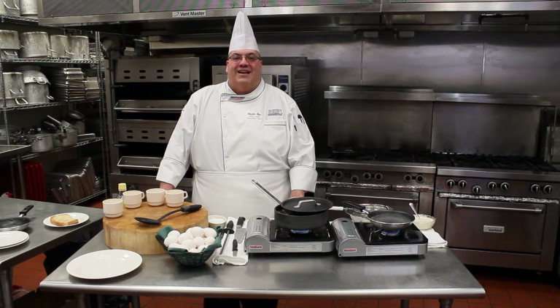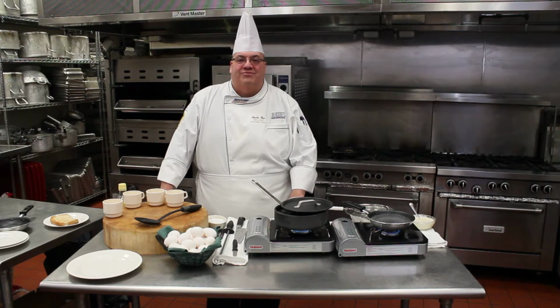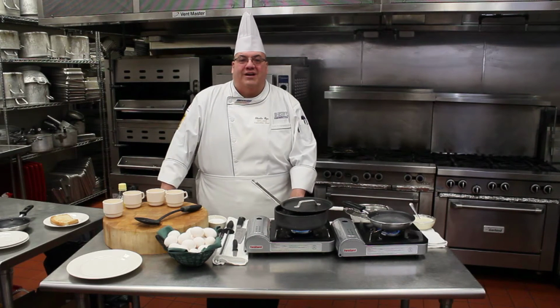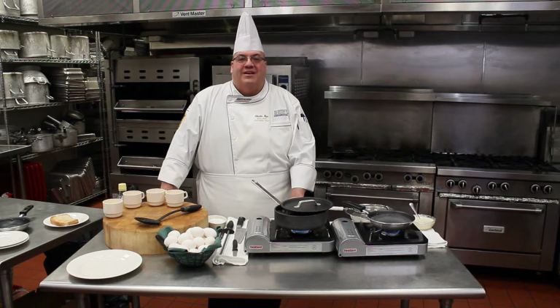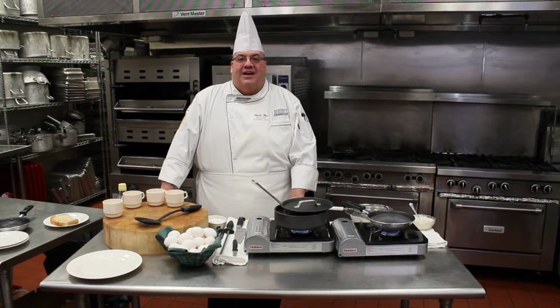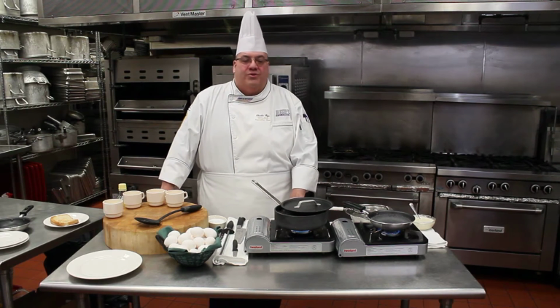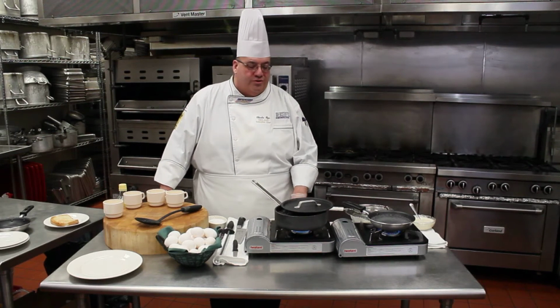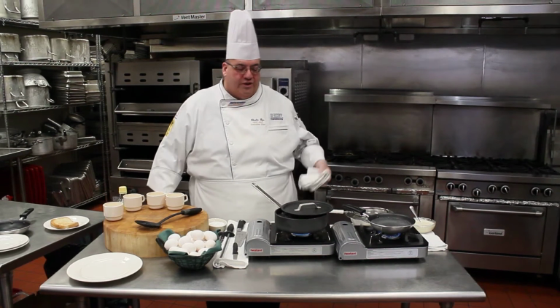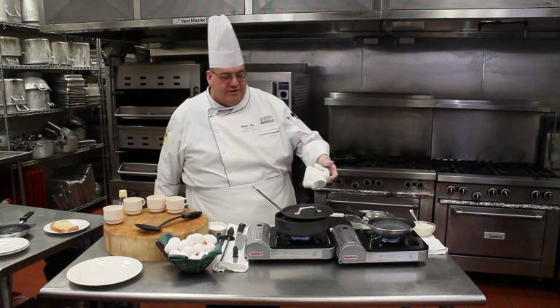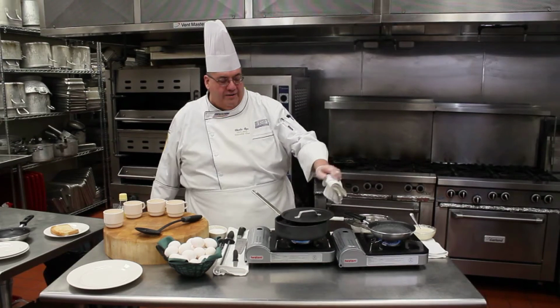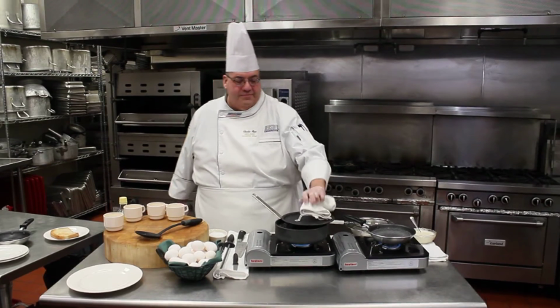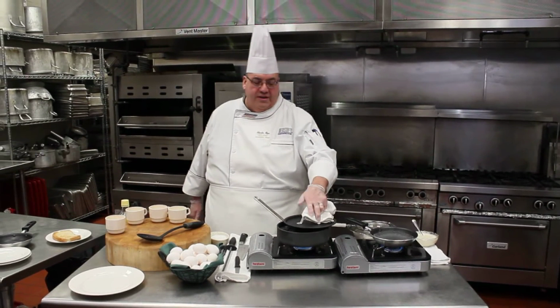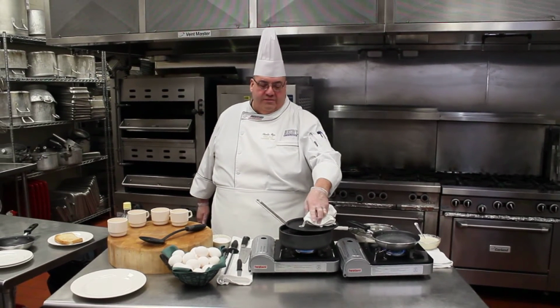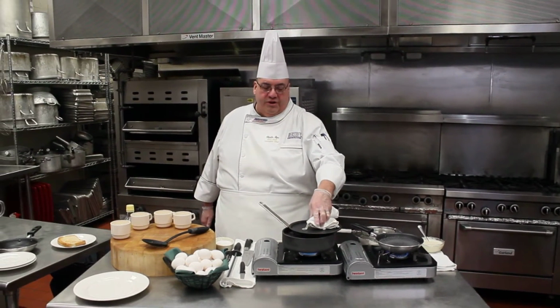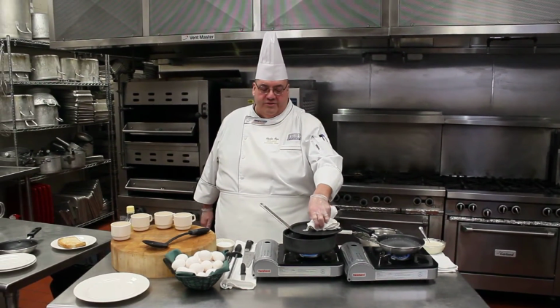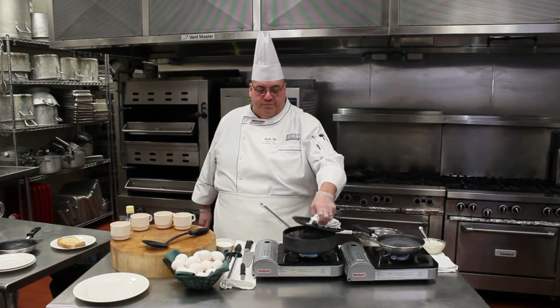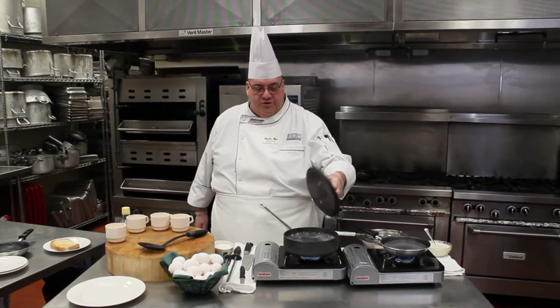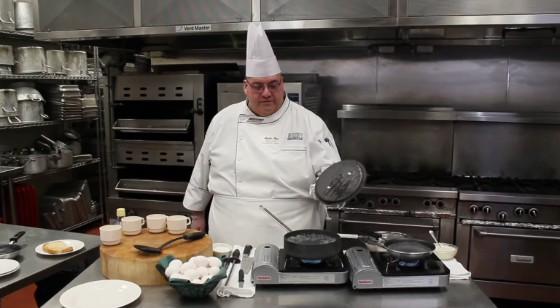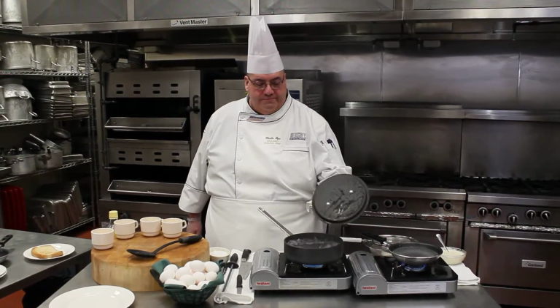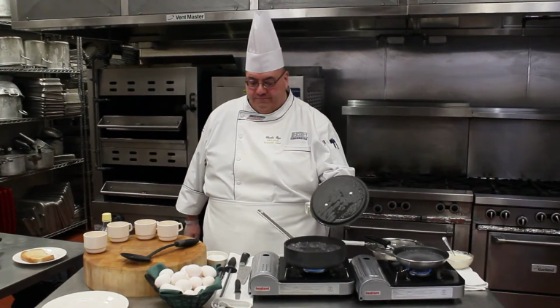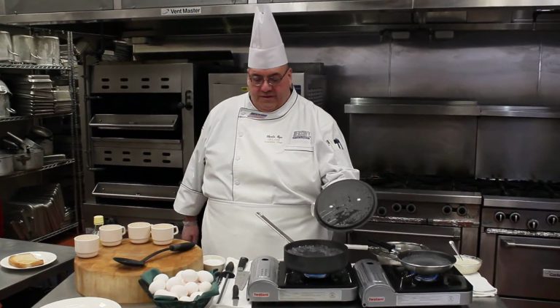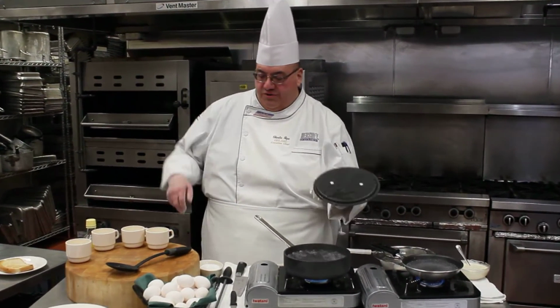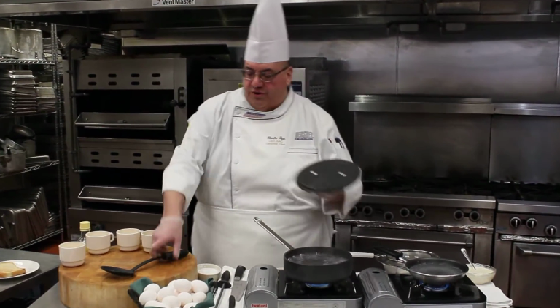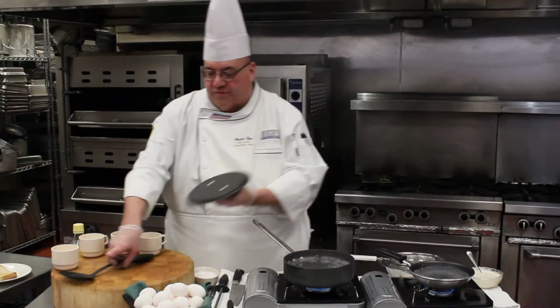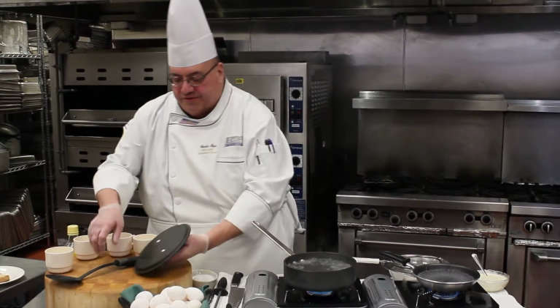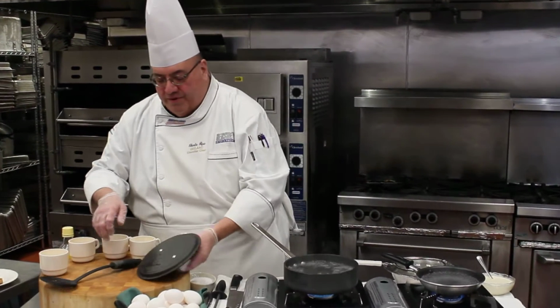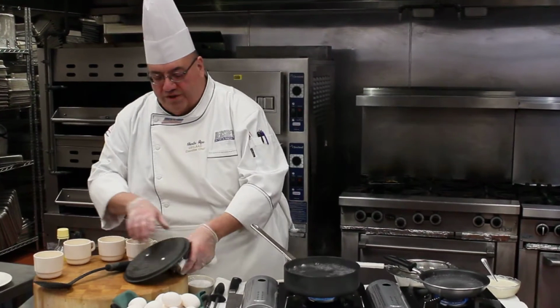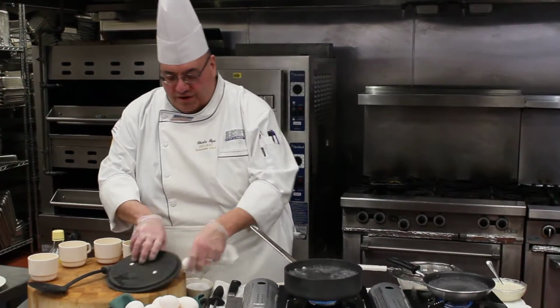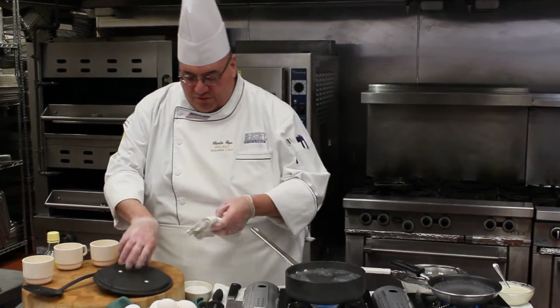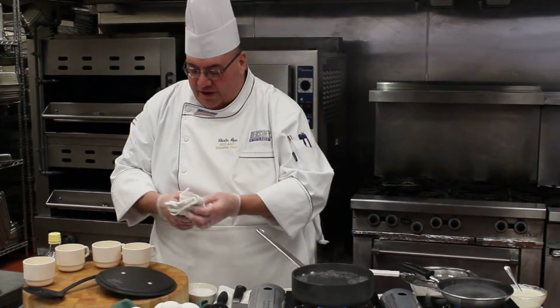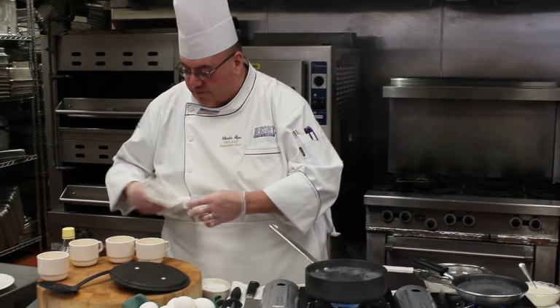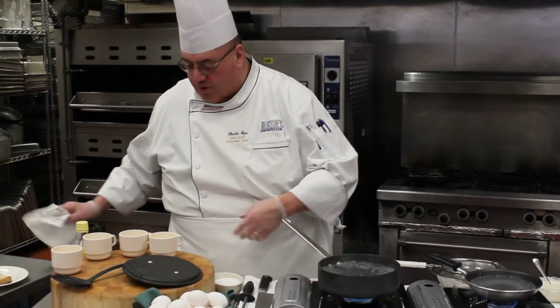Hi, Chef Charlie here. We're going to do a little egg cookery today. I'm going to show you how to poach an egg. I'll show you two different methods — one where we're going to use the egg right away.